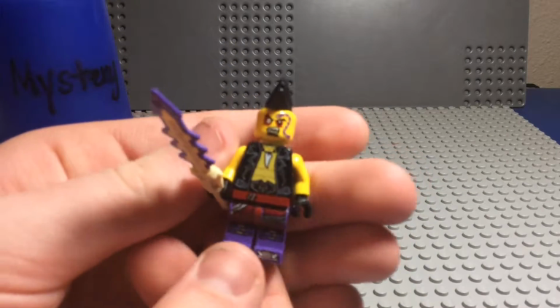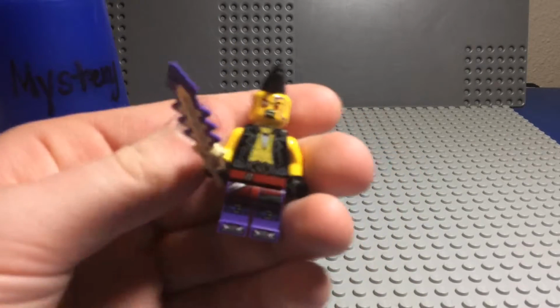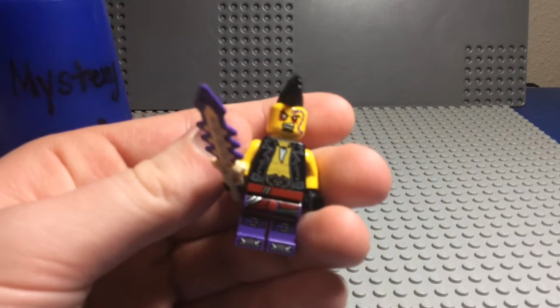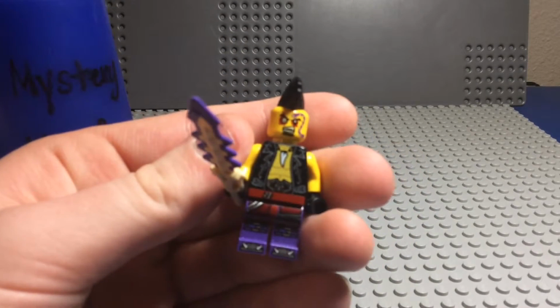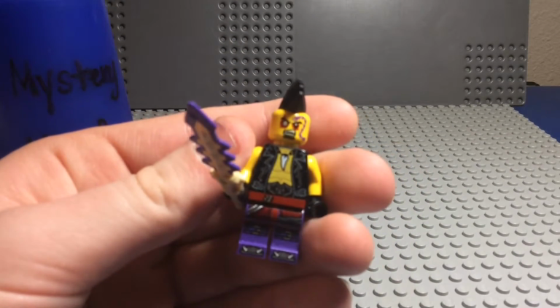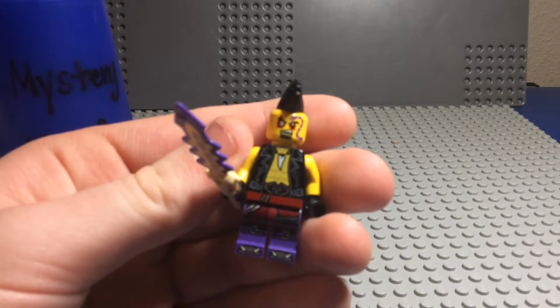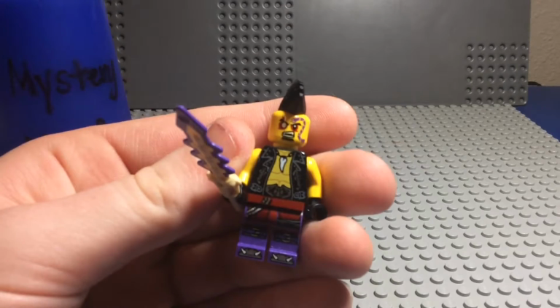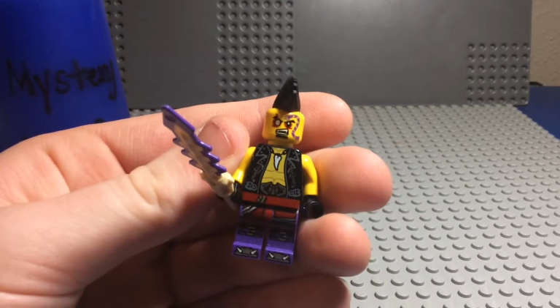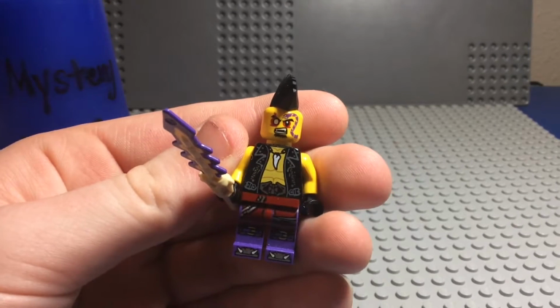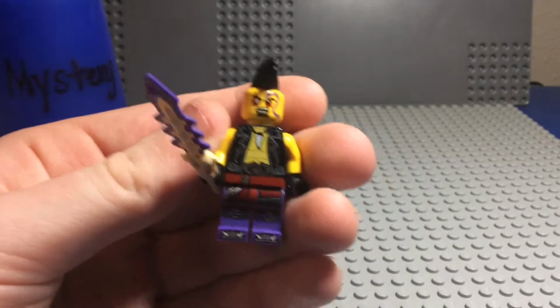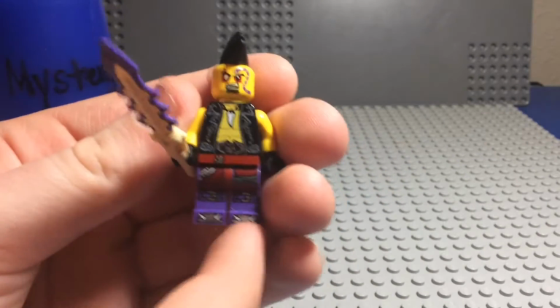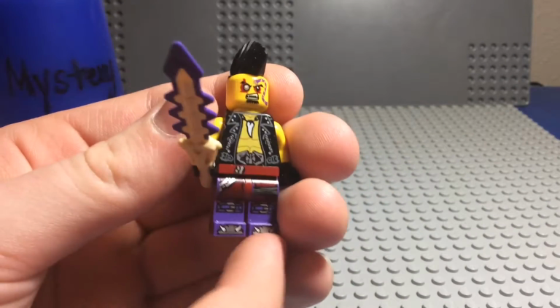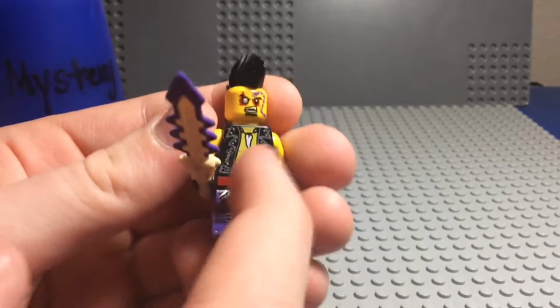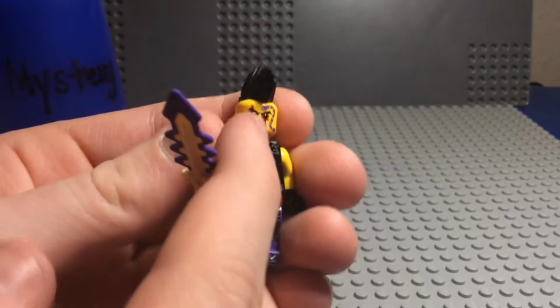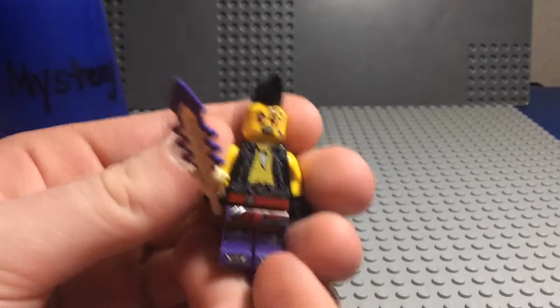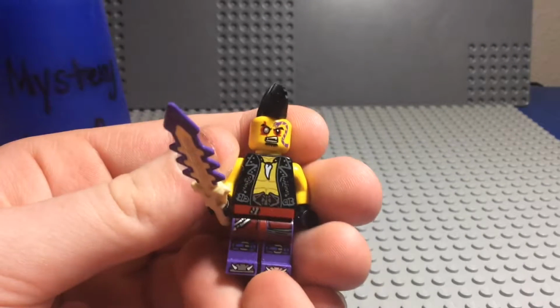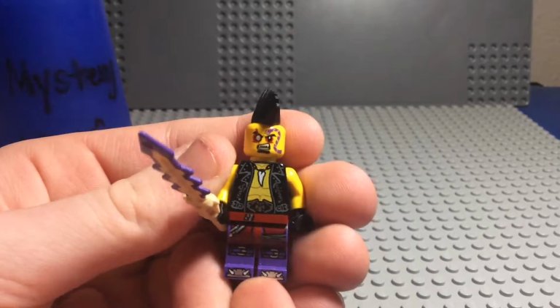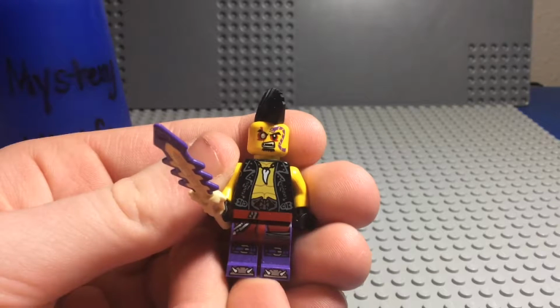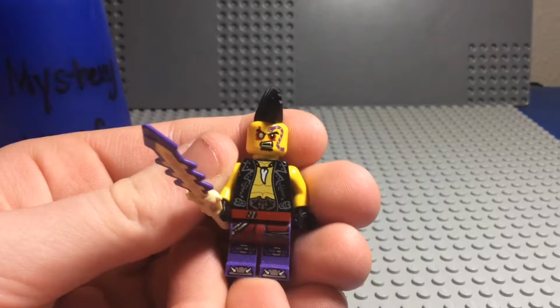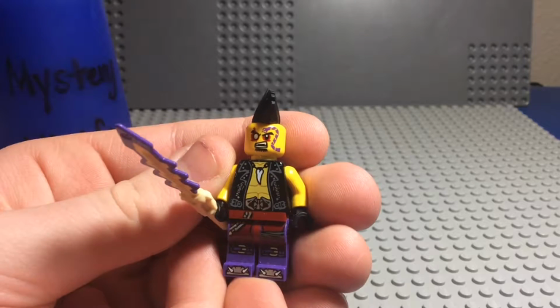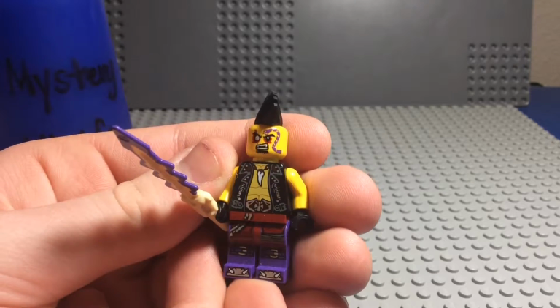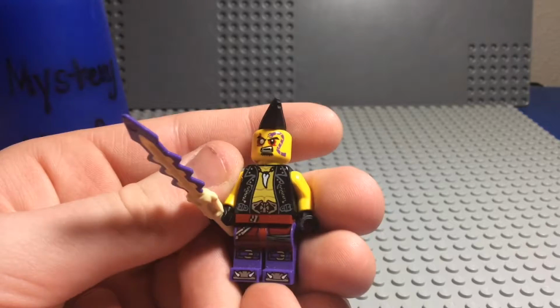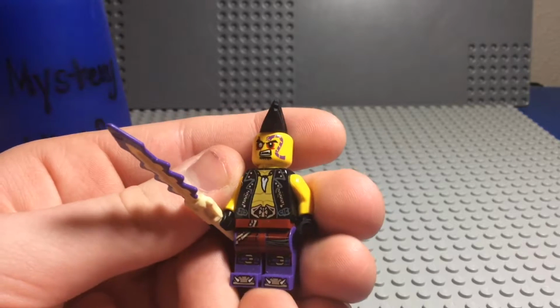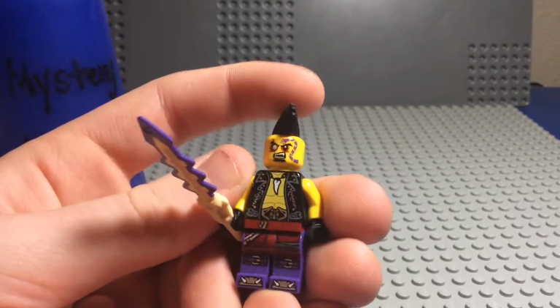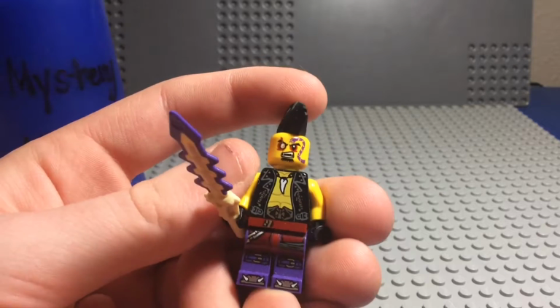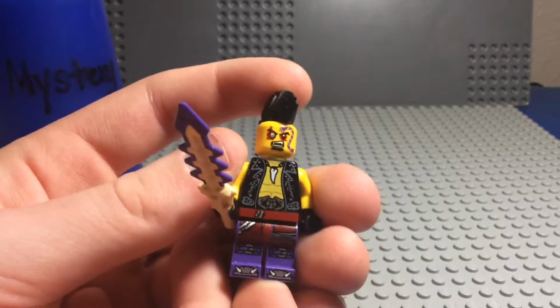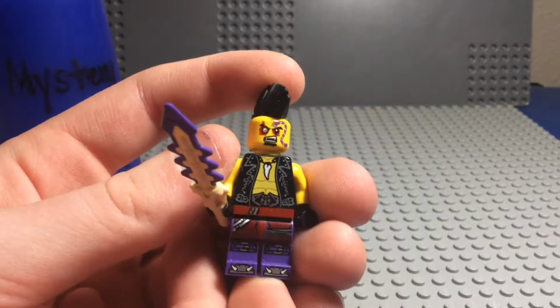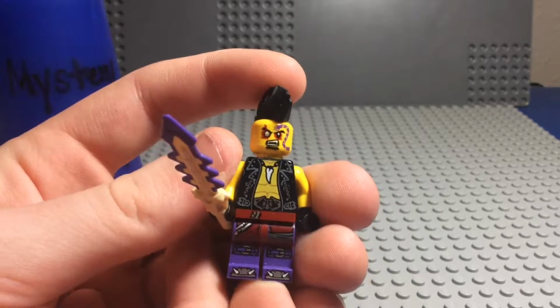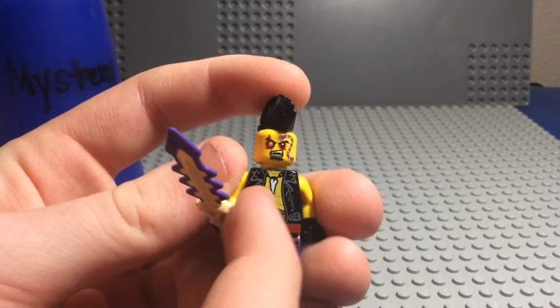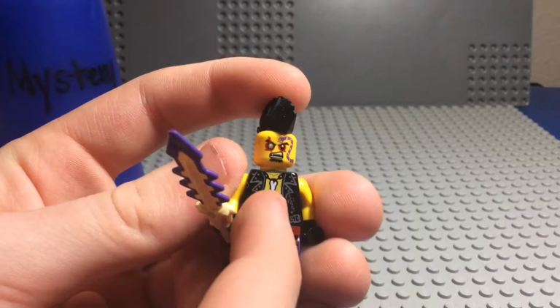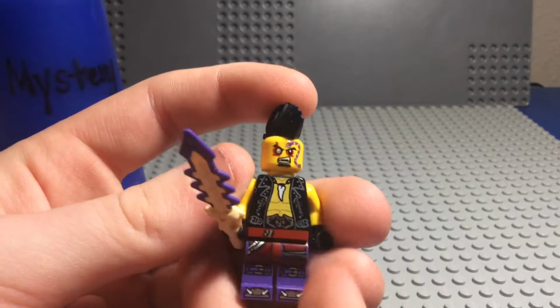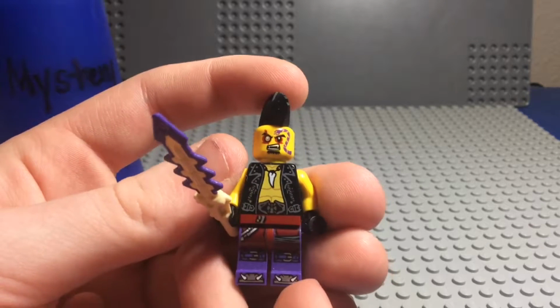Sometimes it's best to stick with the classics. And Eyezor — I wonder why he's named that. Well, probably because of his missing eye right there, and you can see the Anacondrai tattoo on his face. He's got a serpentine tooth, I'm assuming.